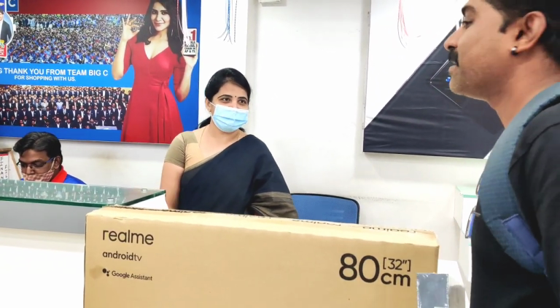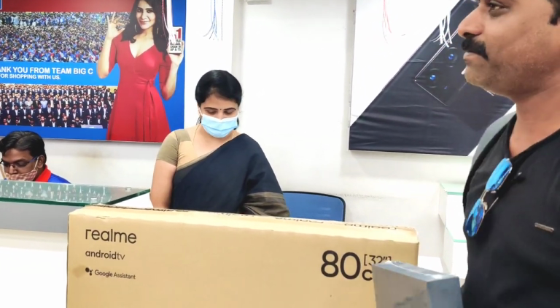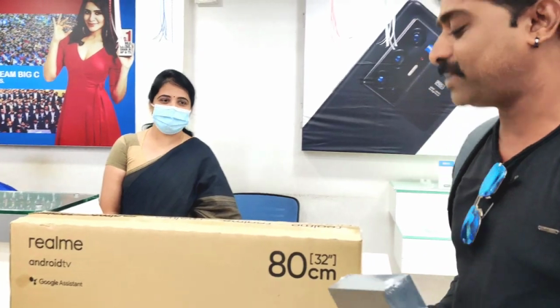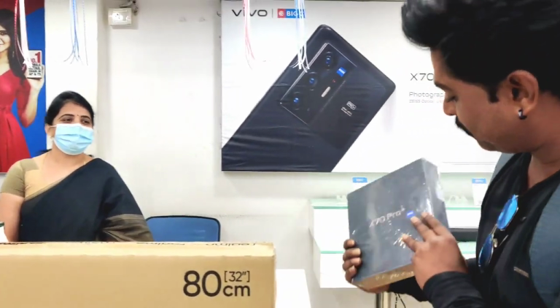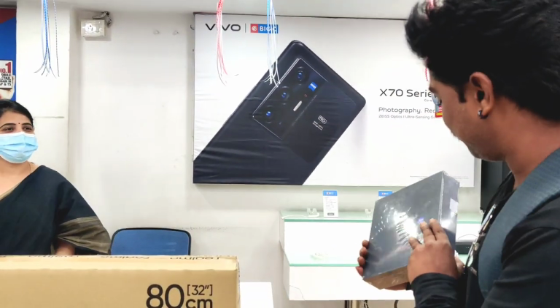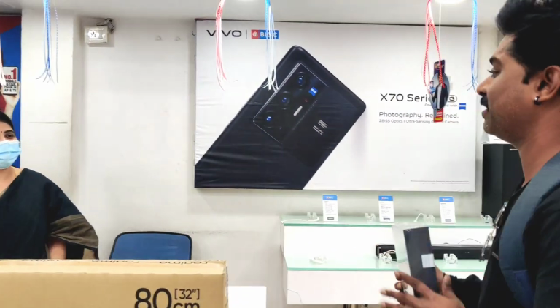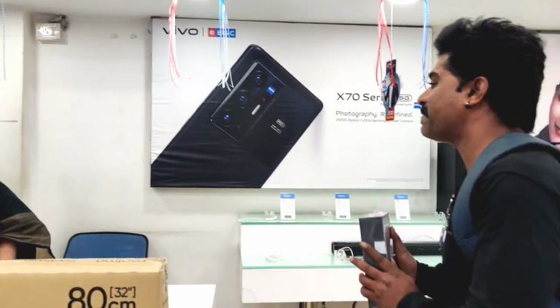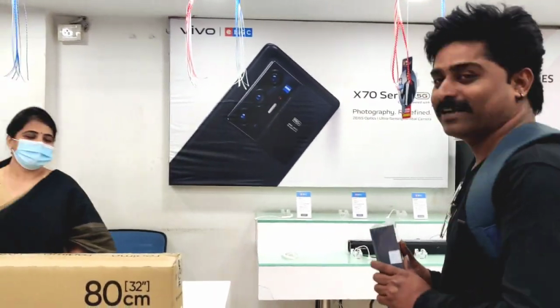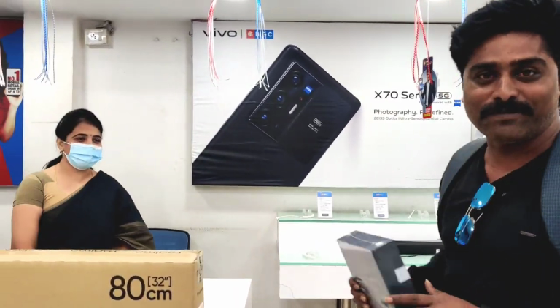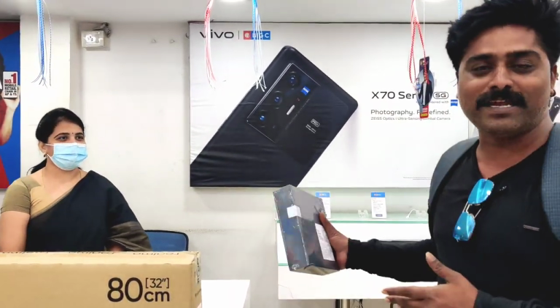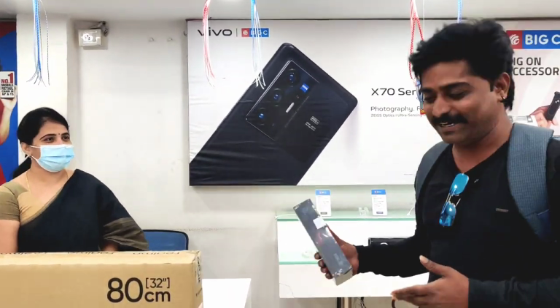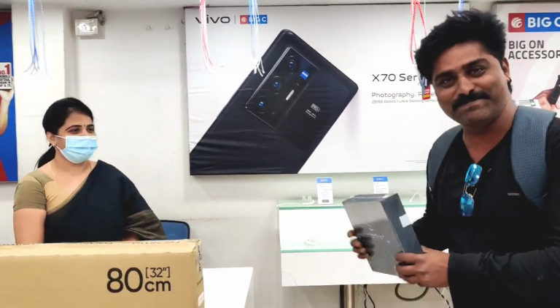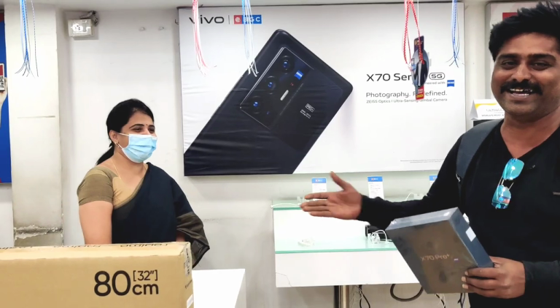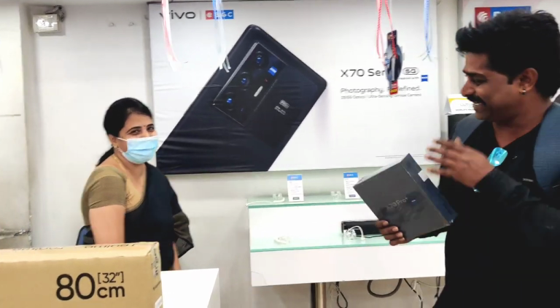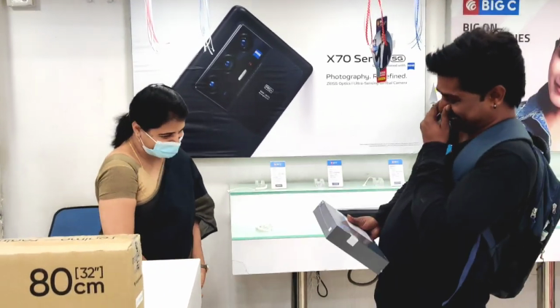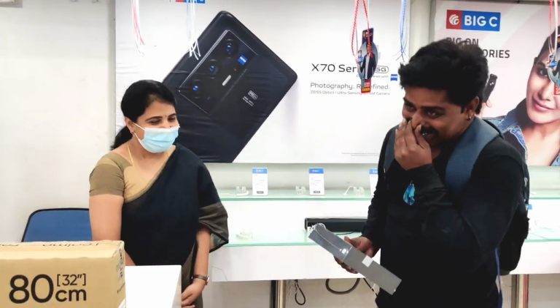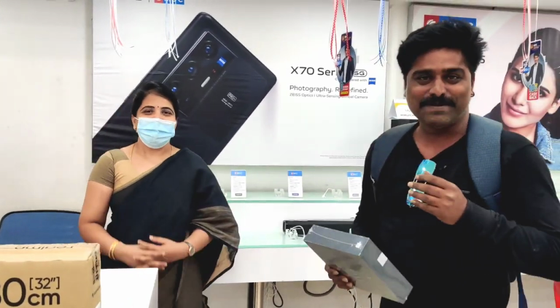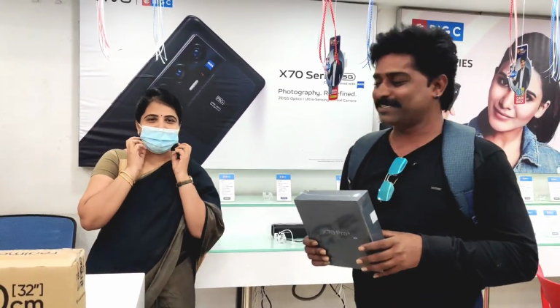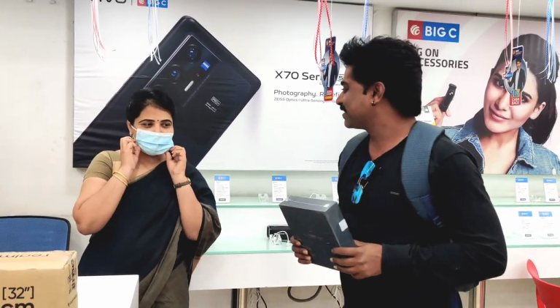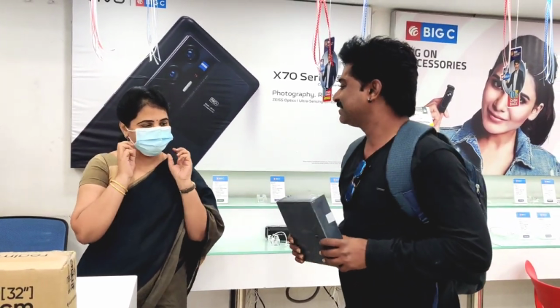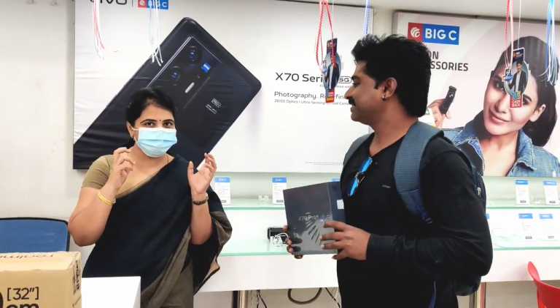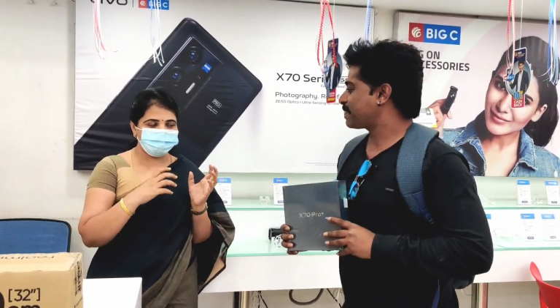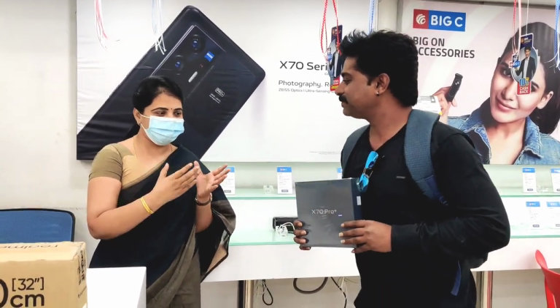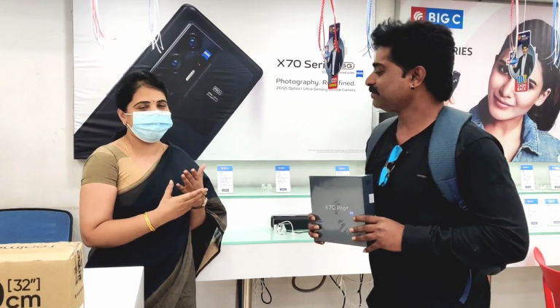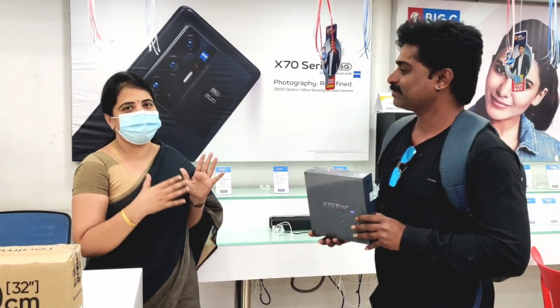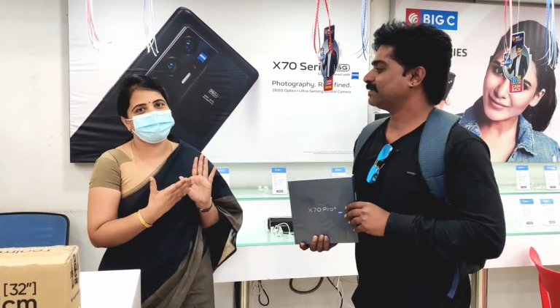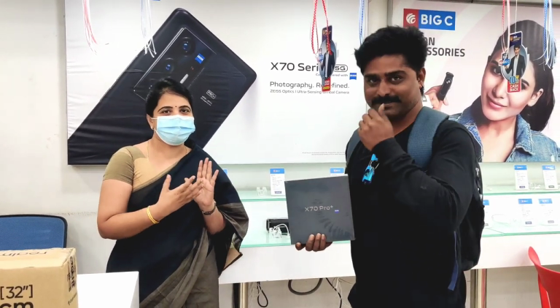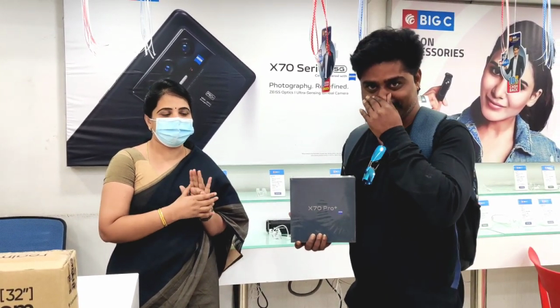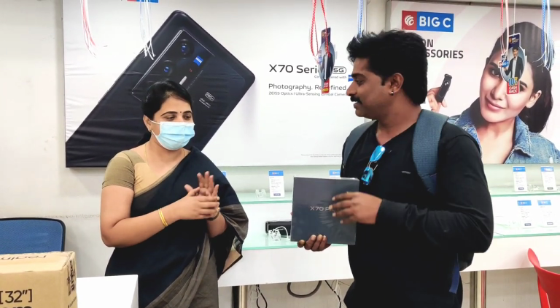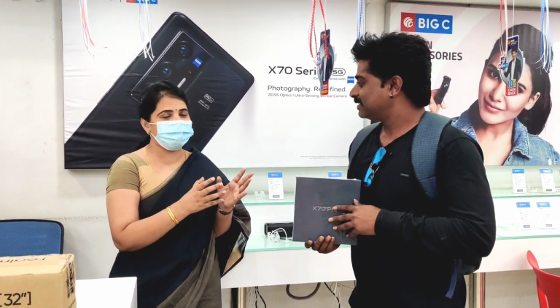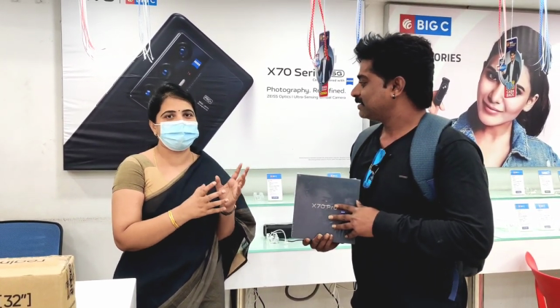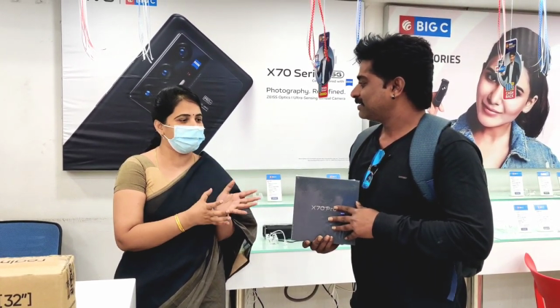Thank you so much for being here with this mobile. I am happy that the right person has the right product.